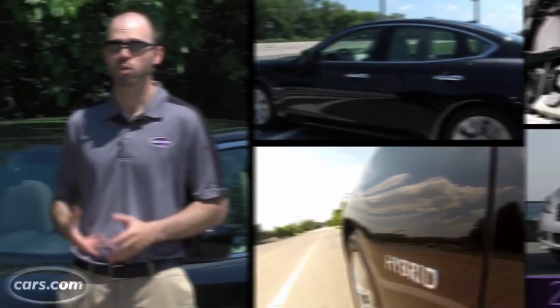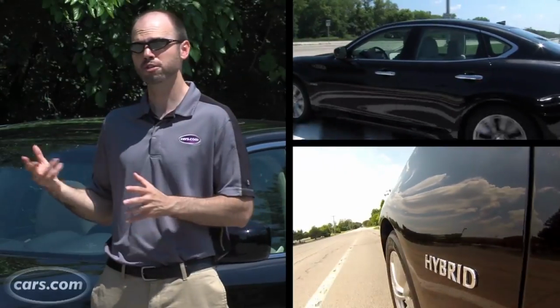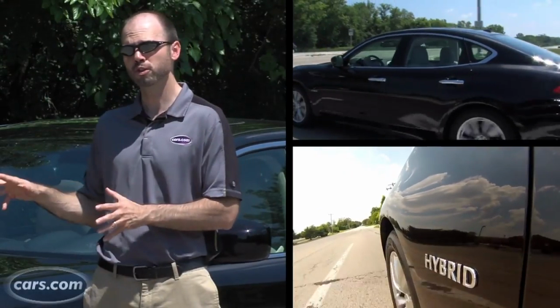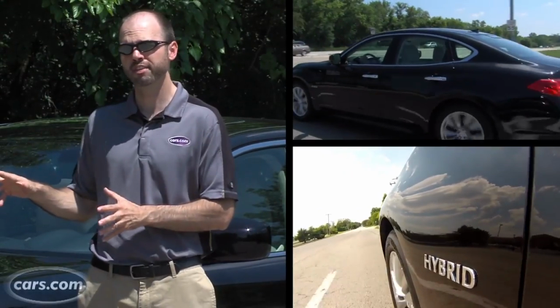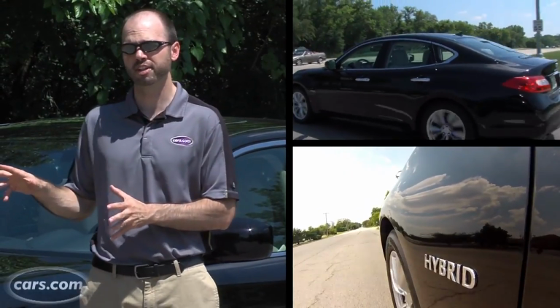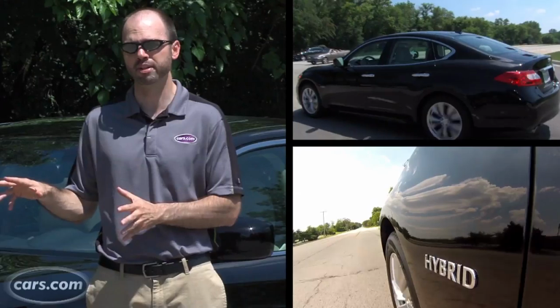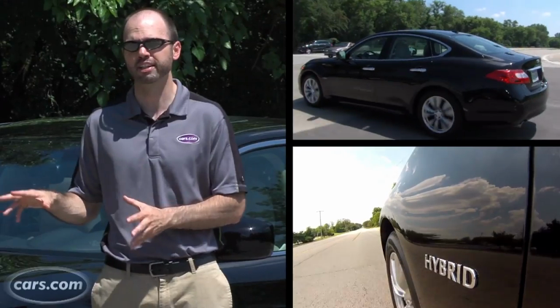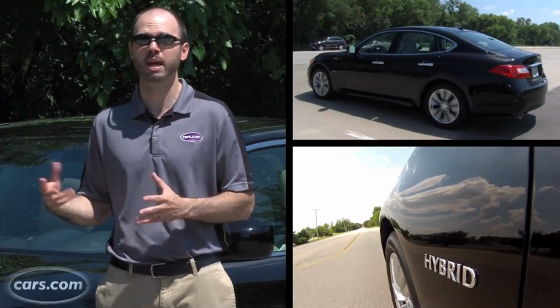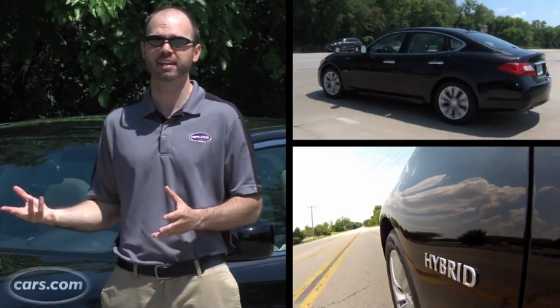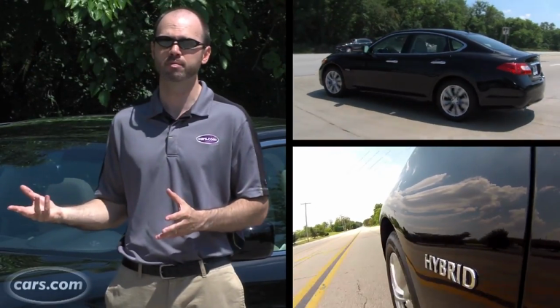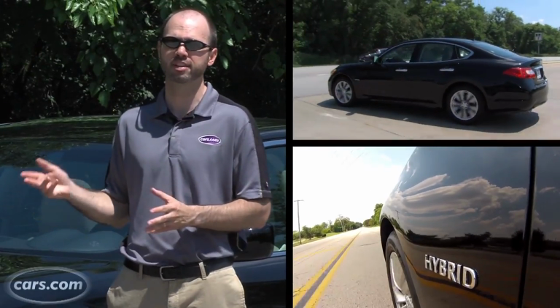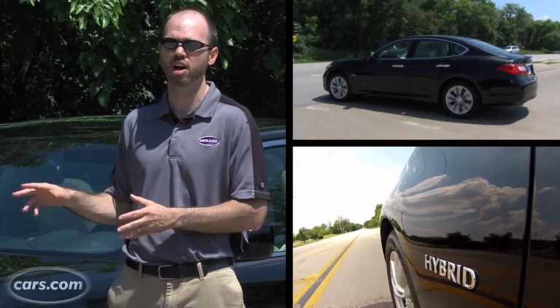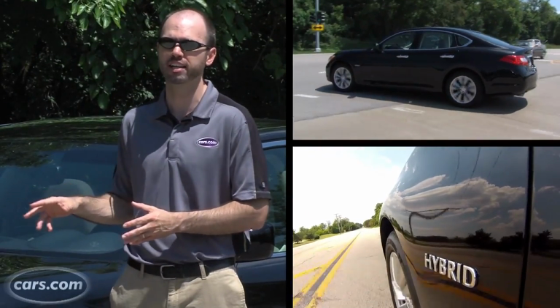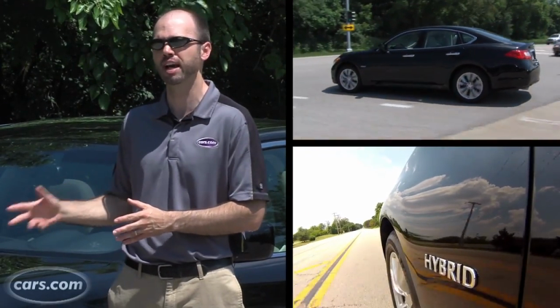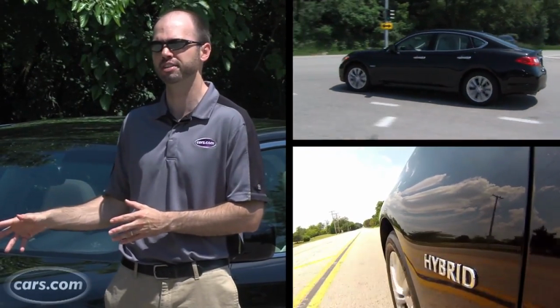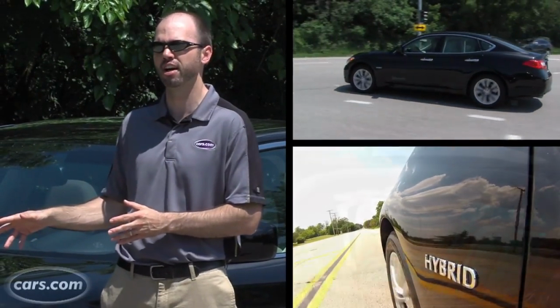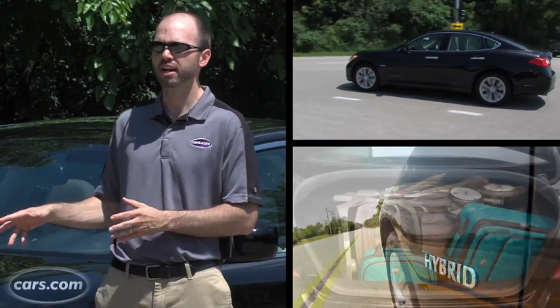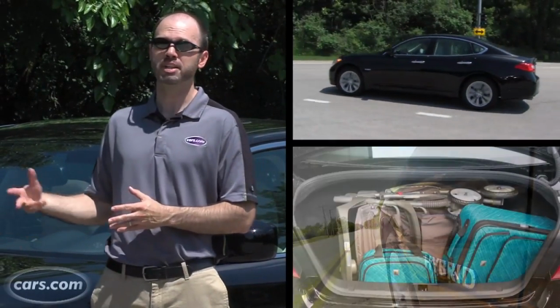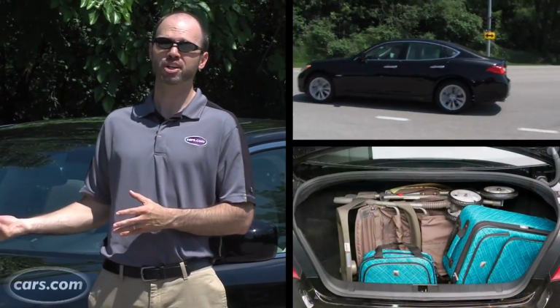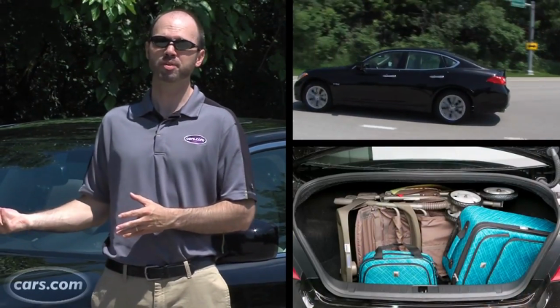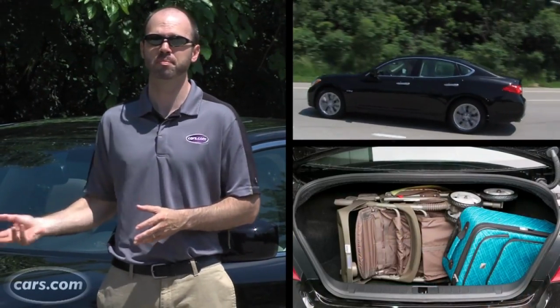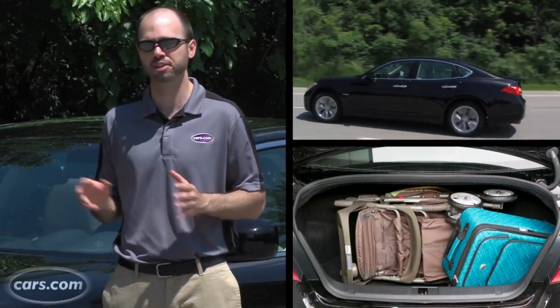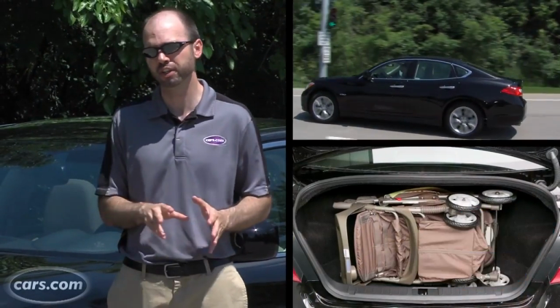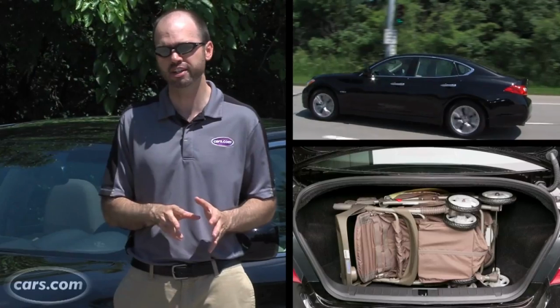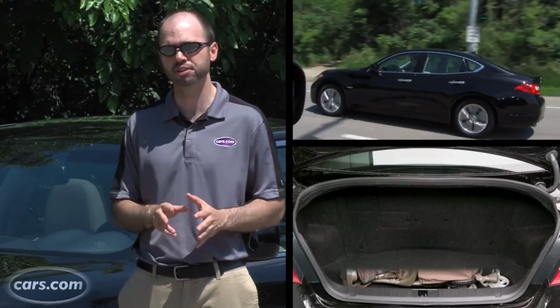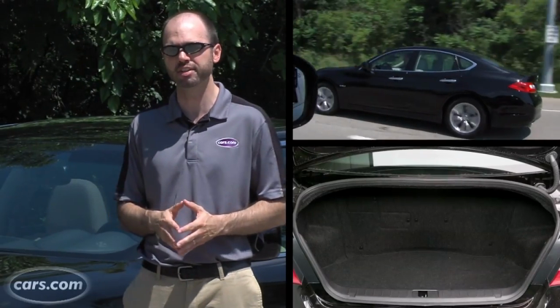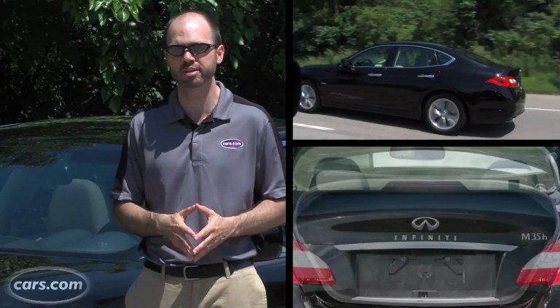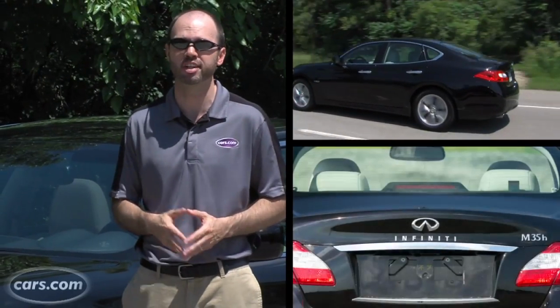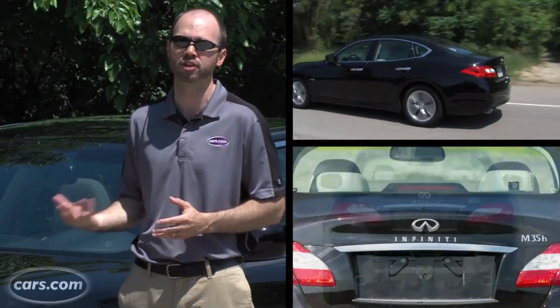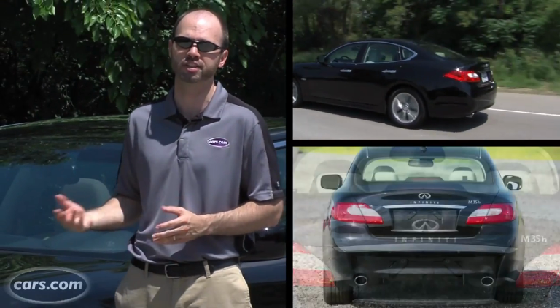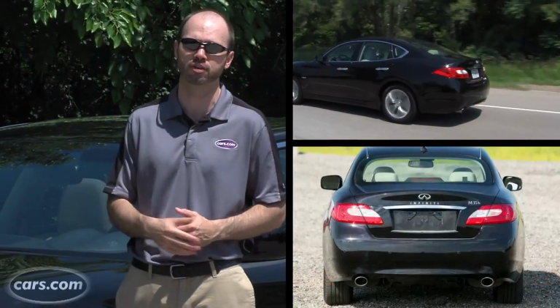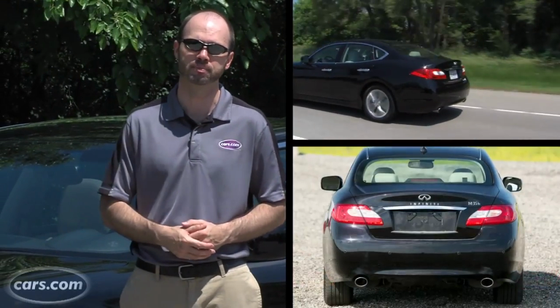While those fuel savings are appealing, the payback time remains long, and driving this car means putting up with some peculiarities in the driving experience and also less cargo room.